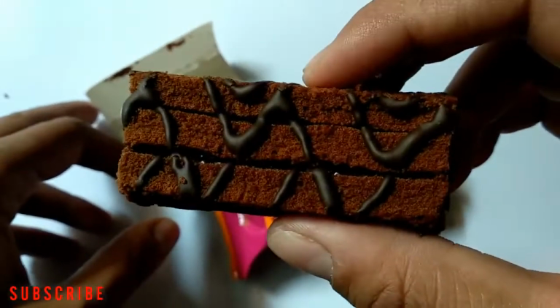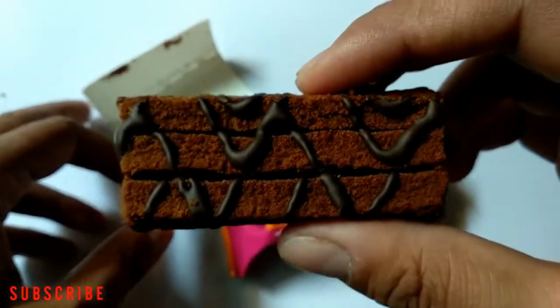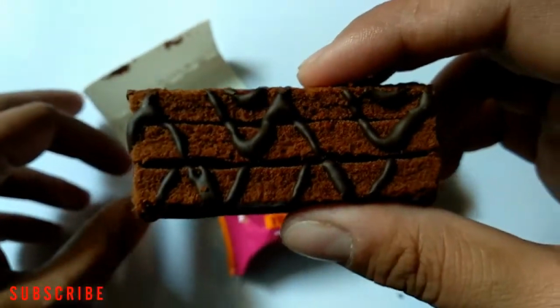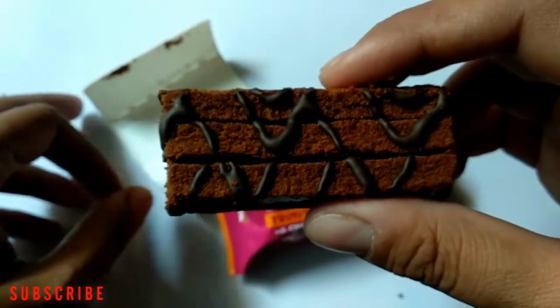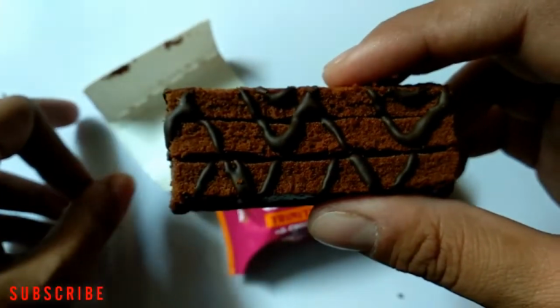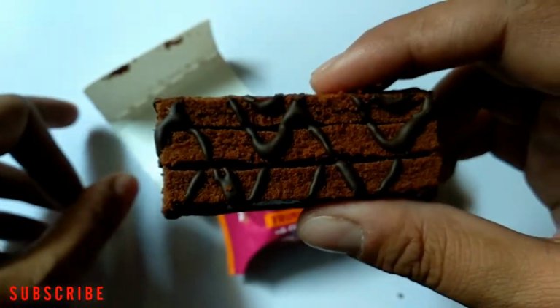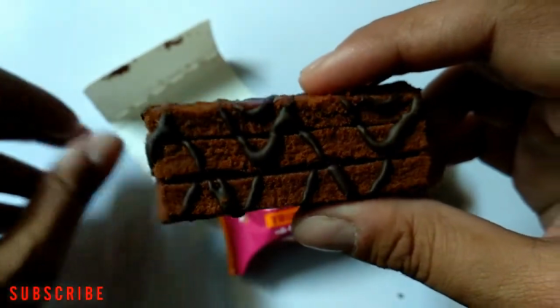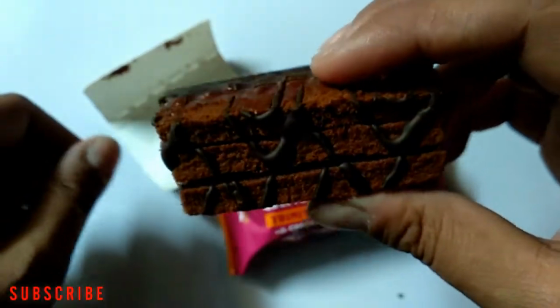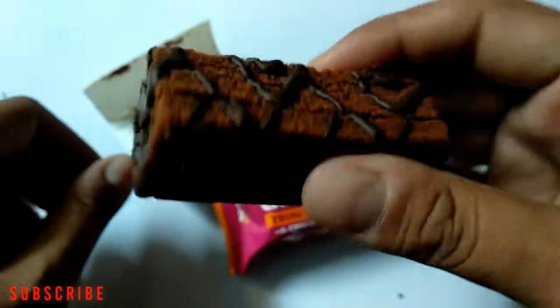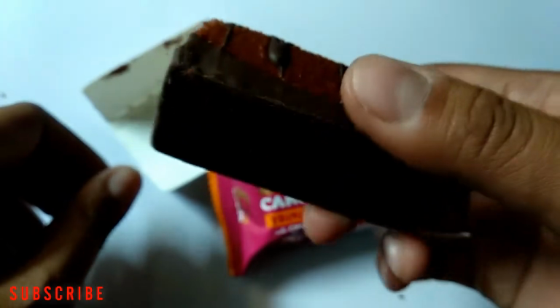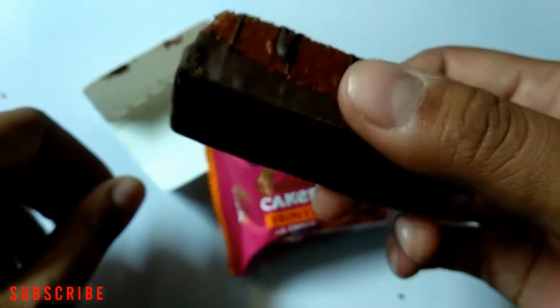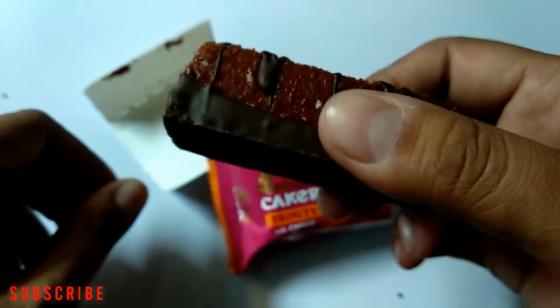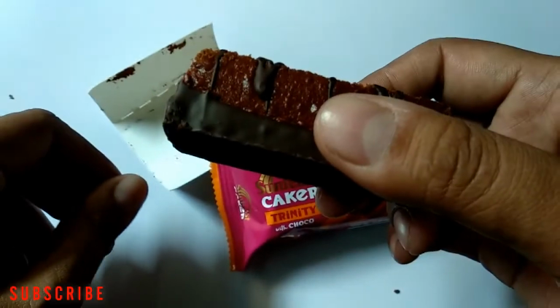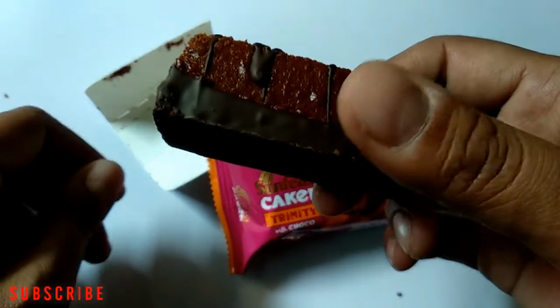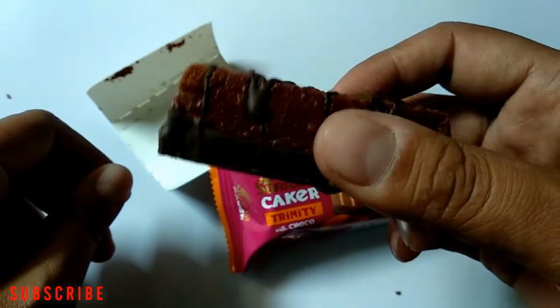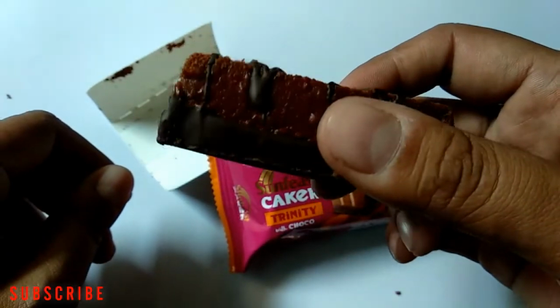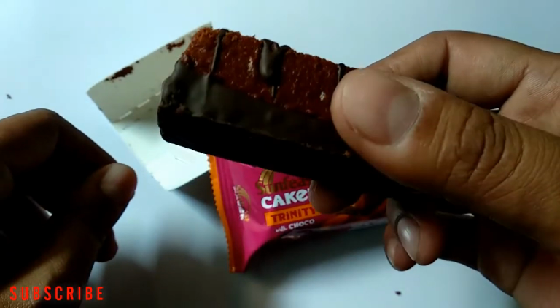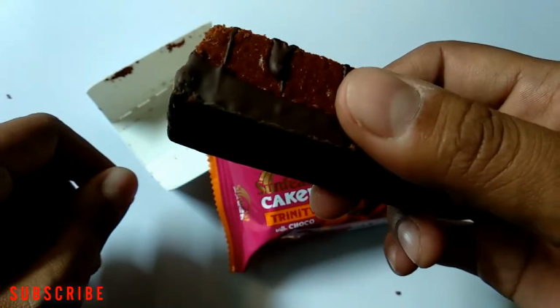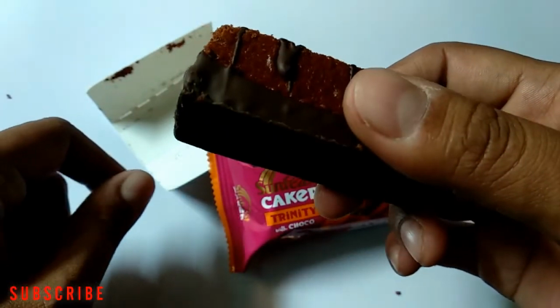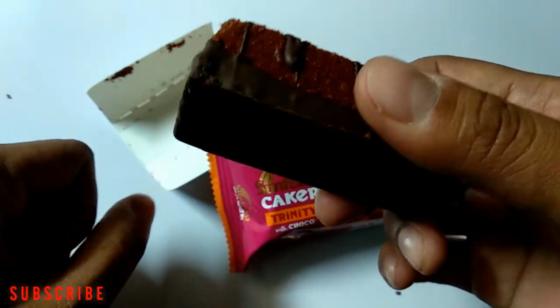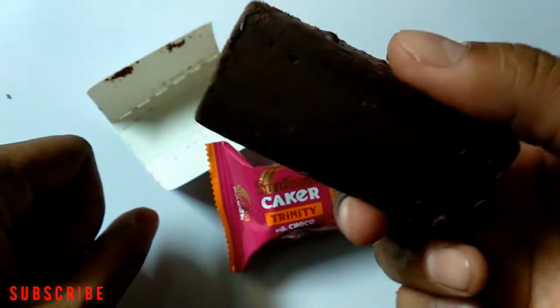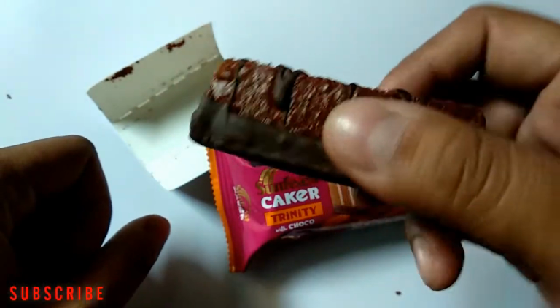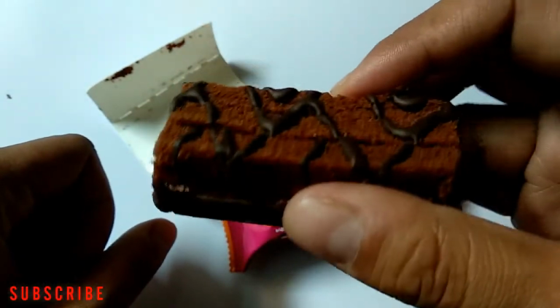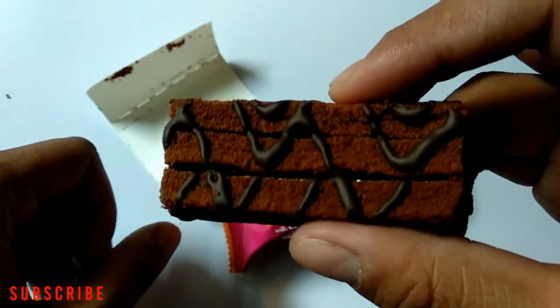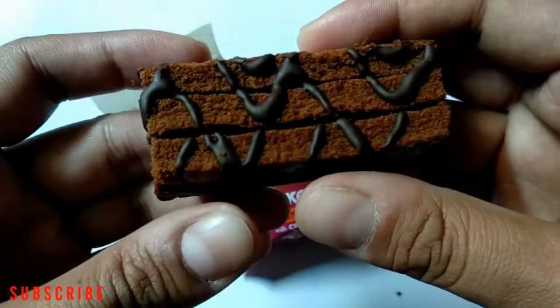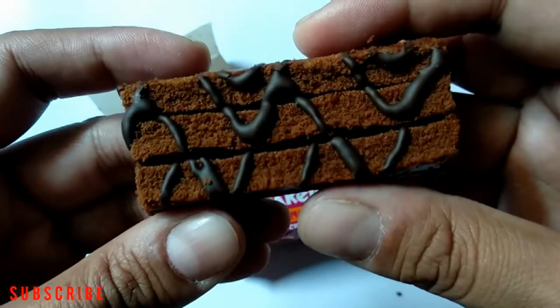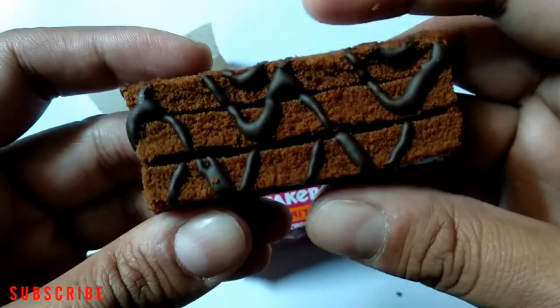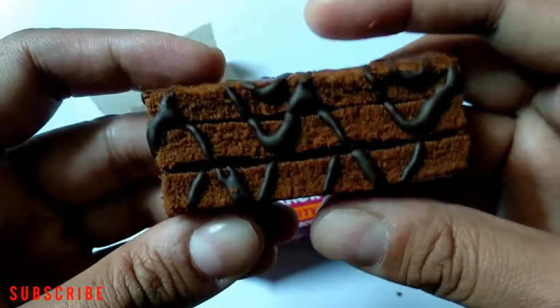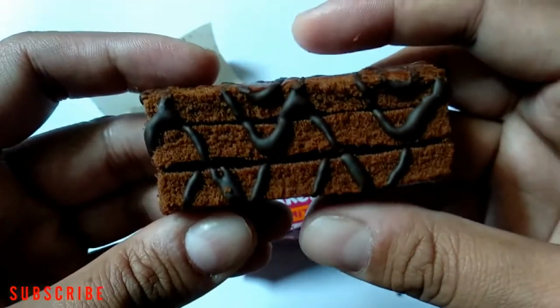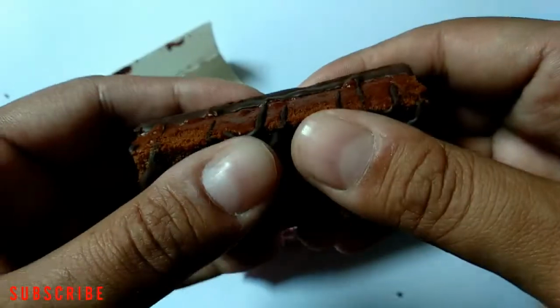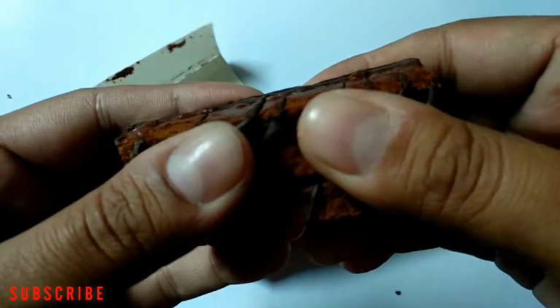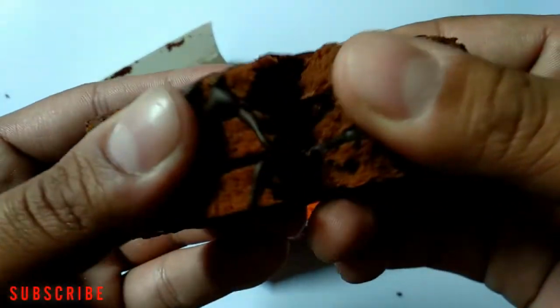This one looks quite yummy. The base is made up of chocolate and looks interesting. Let's try it.